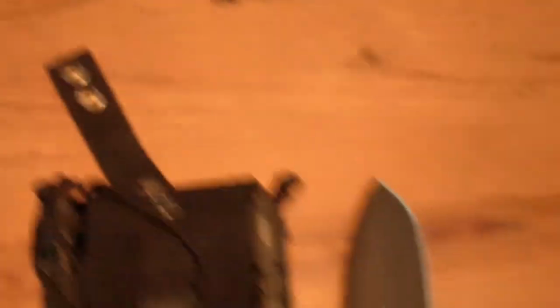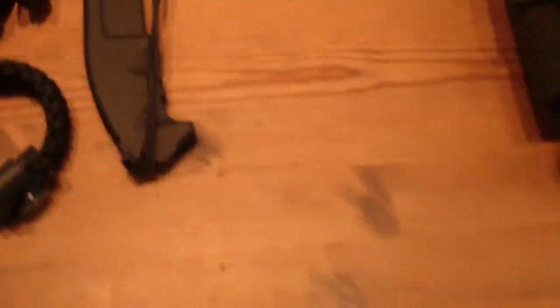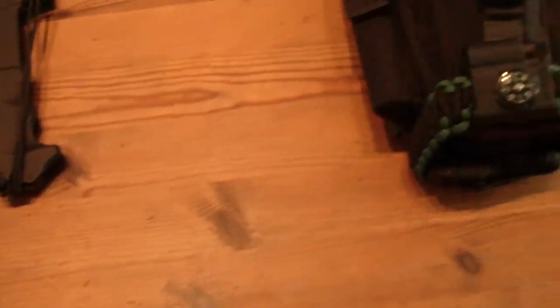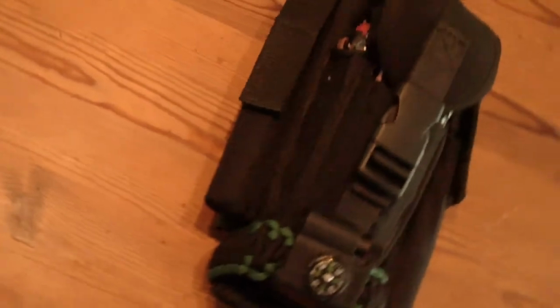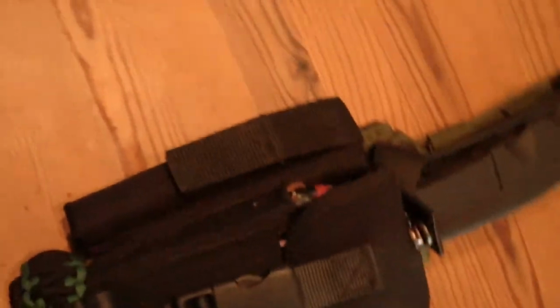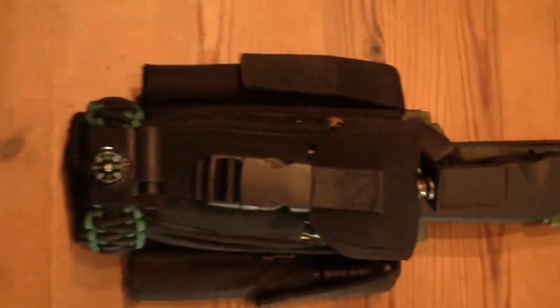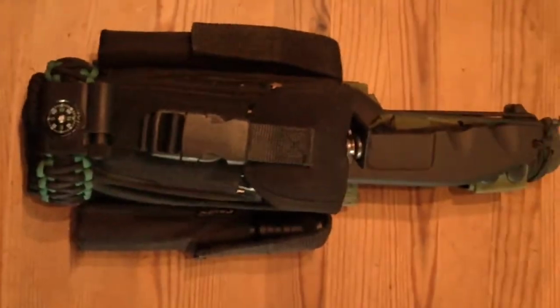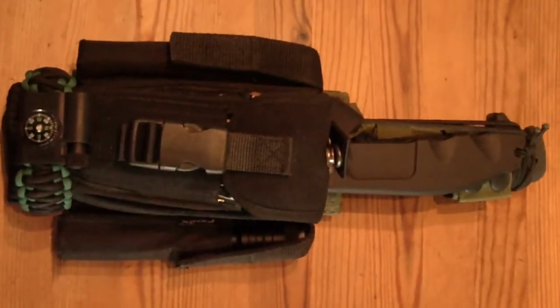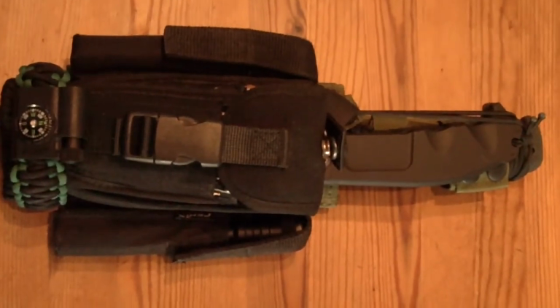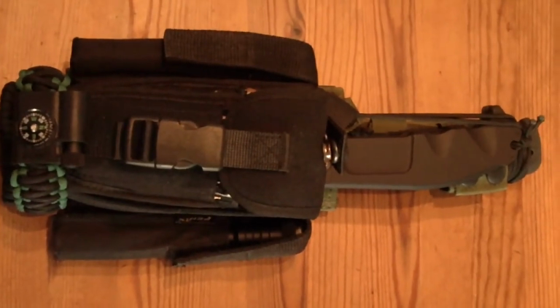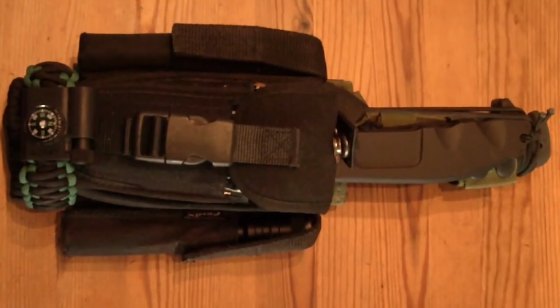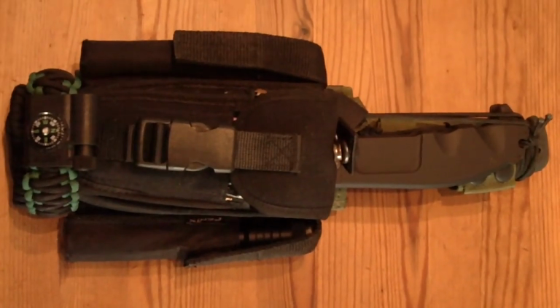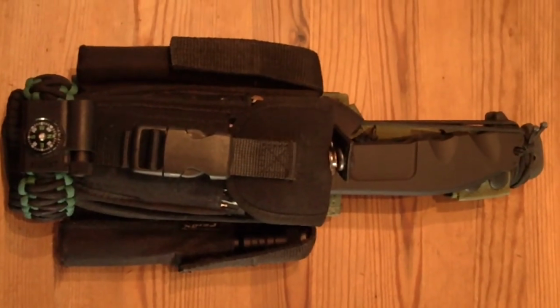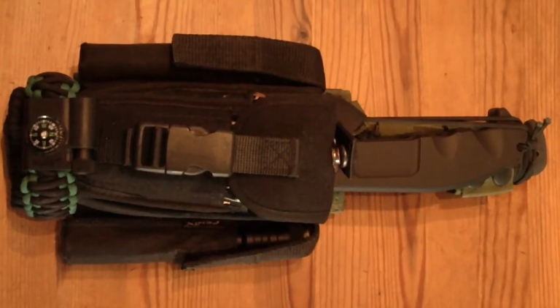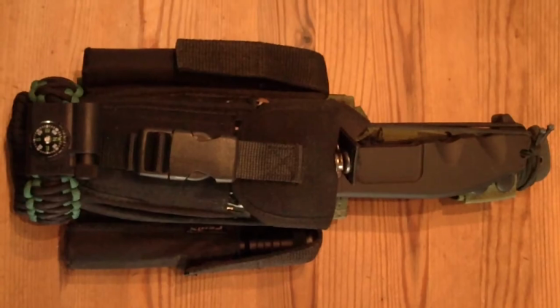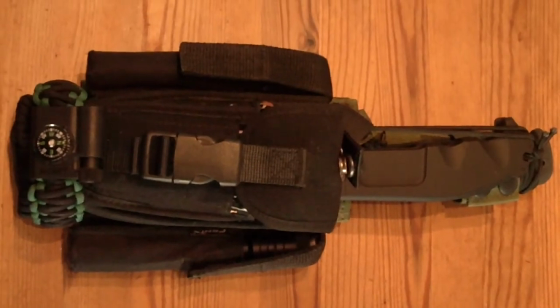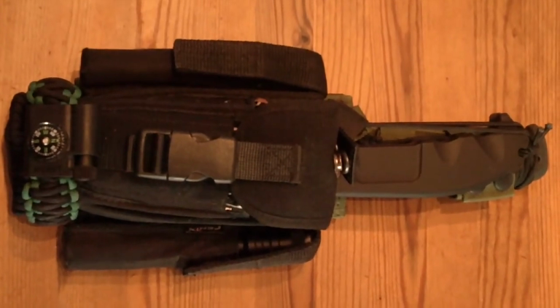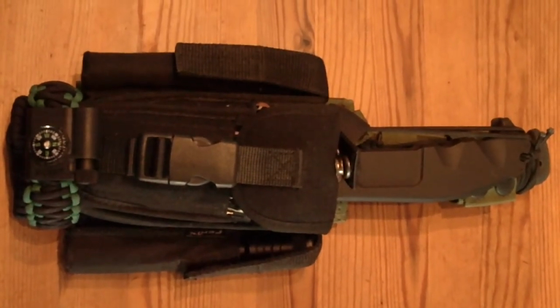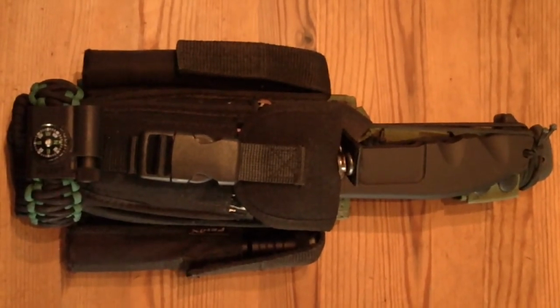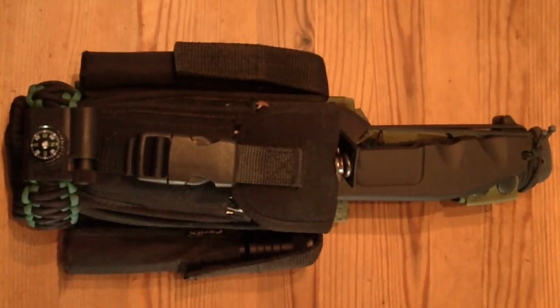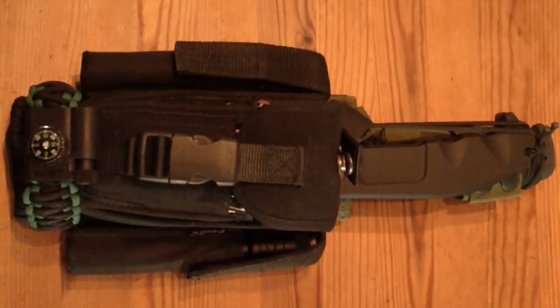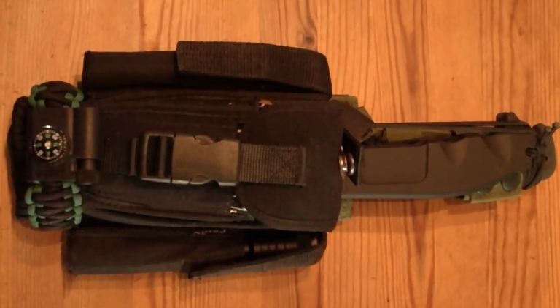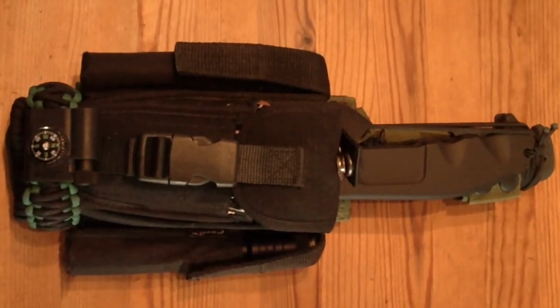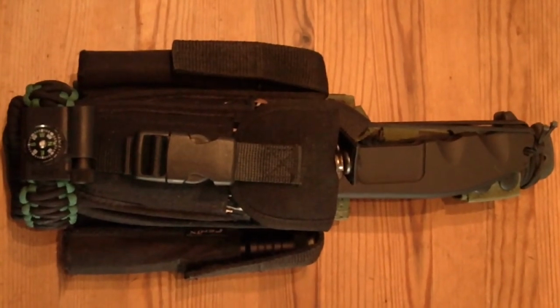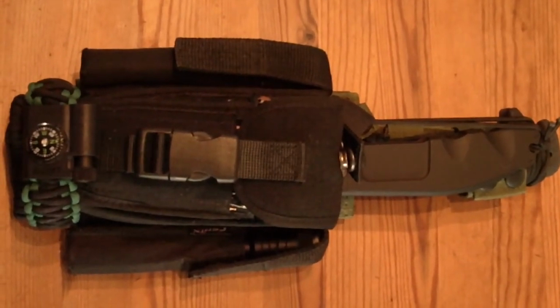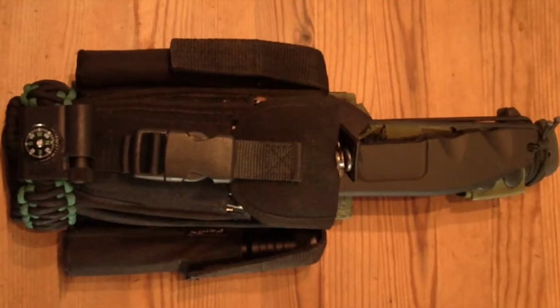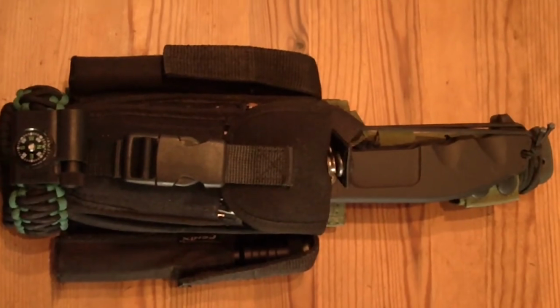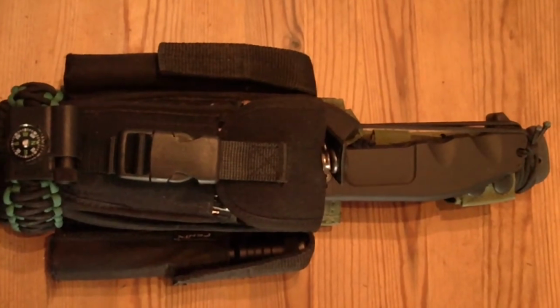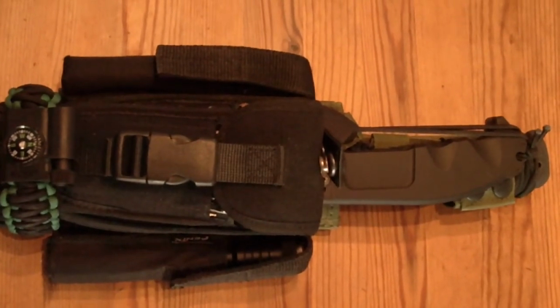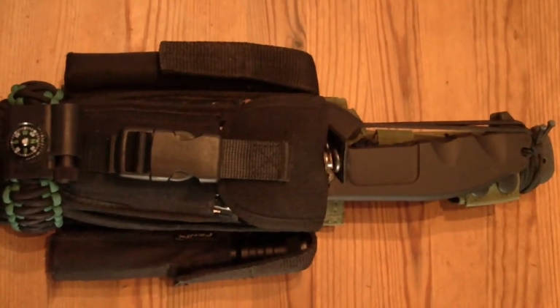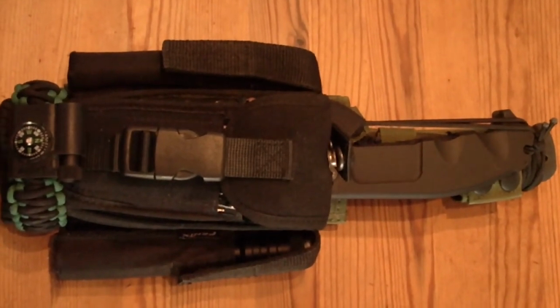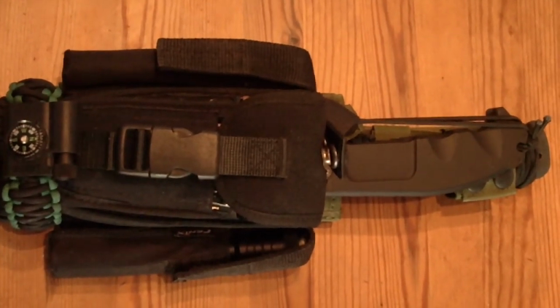And now we're going to talk about this little fella, which is my — you can call it — the perfect survival knife with a fixed blade, which in this video is the OnToss.